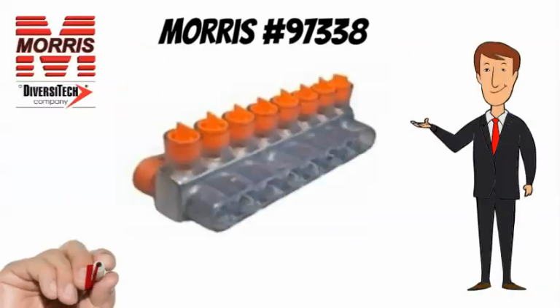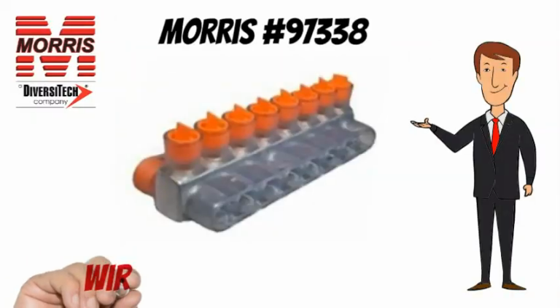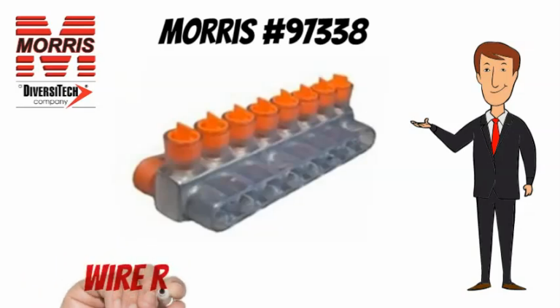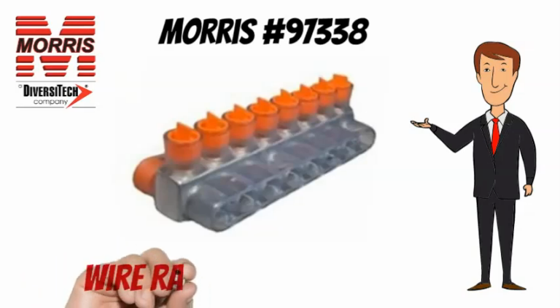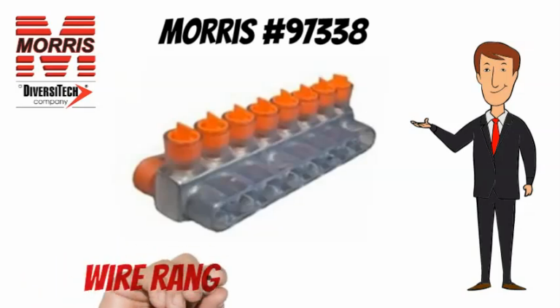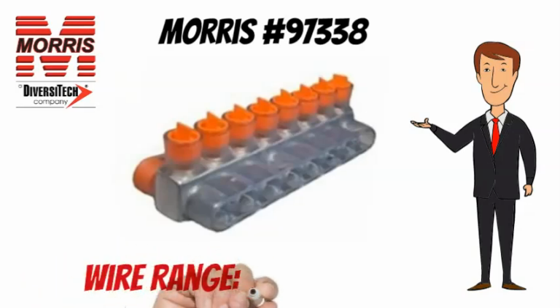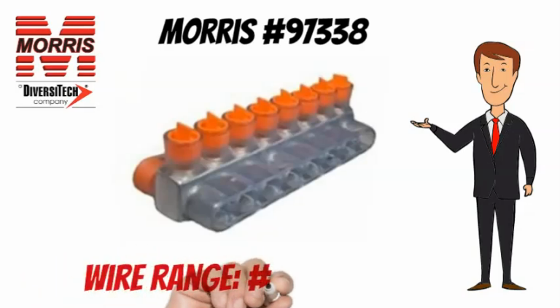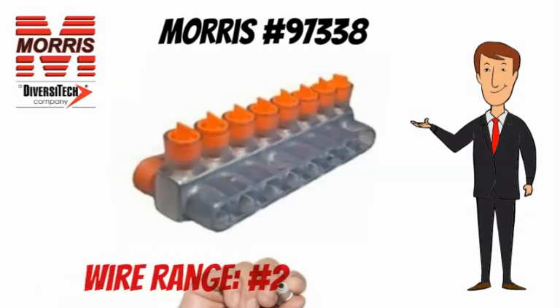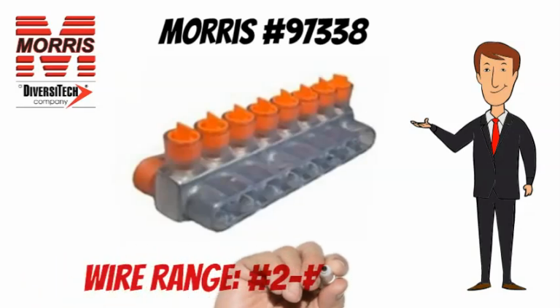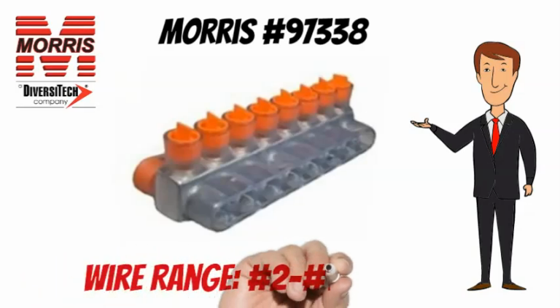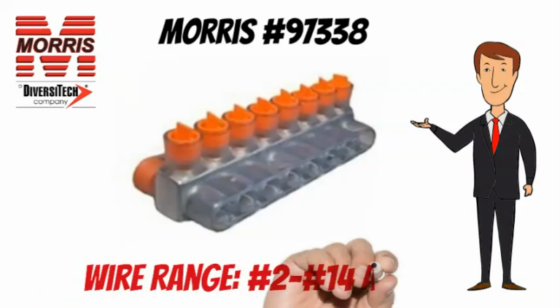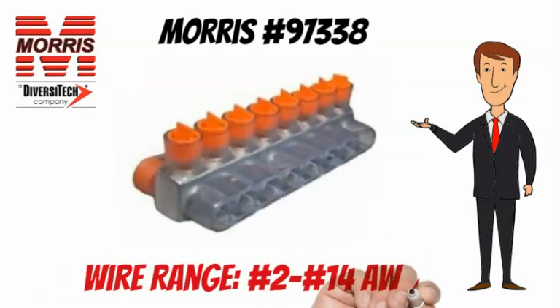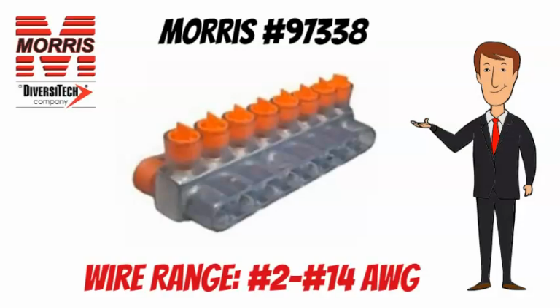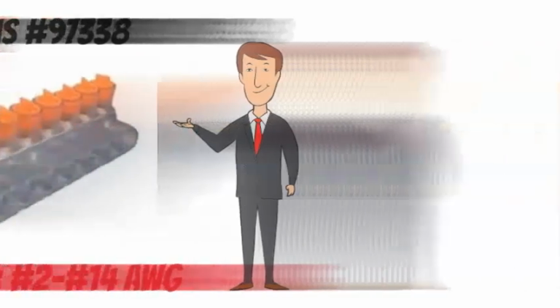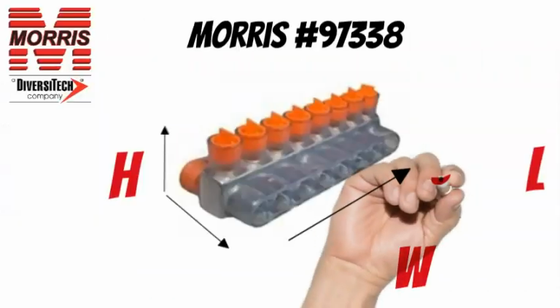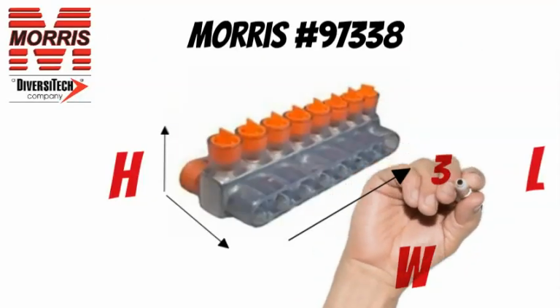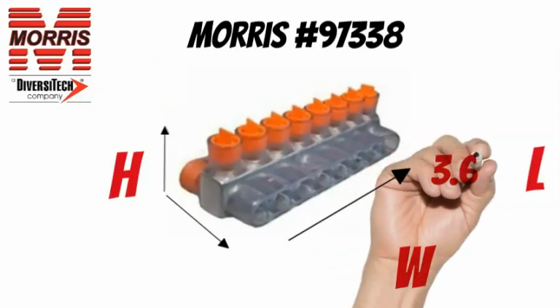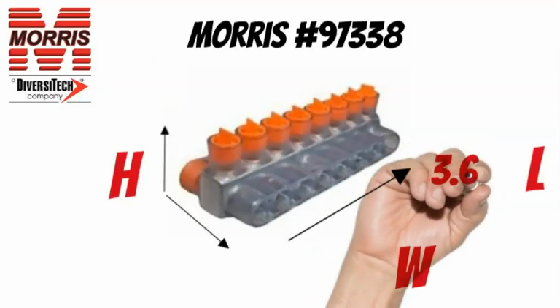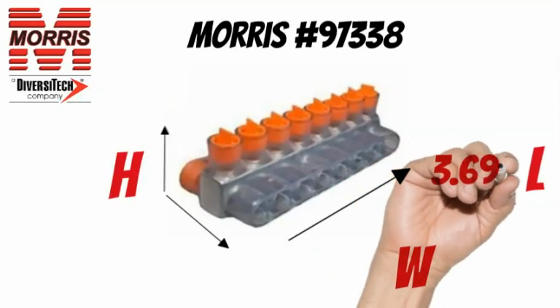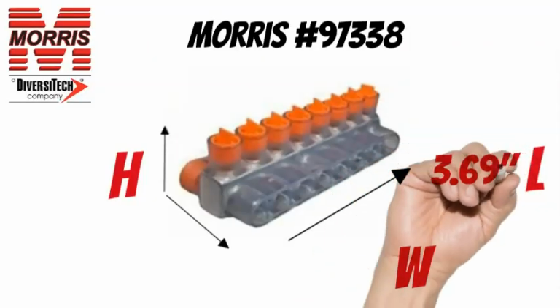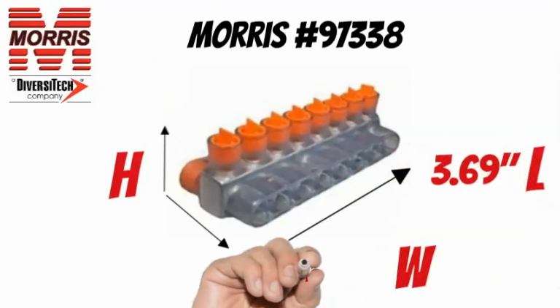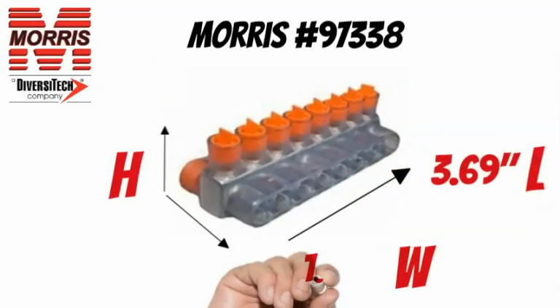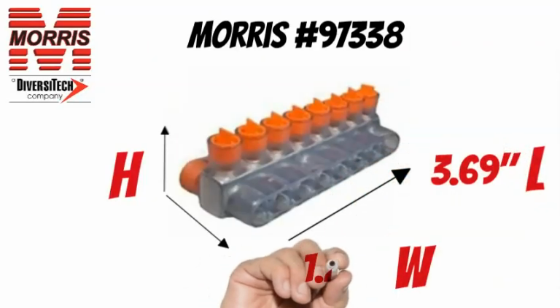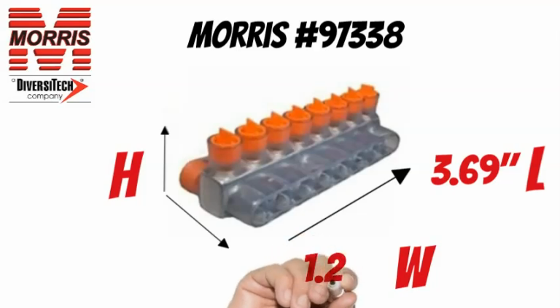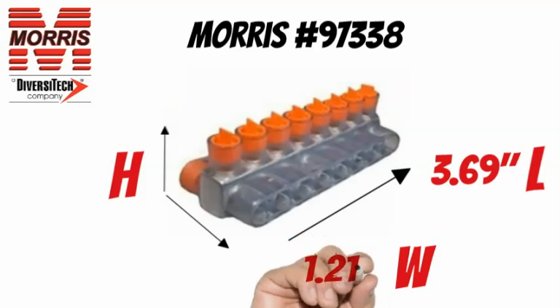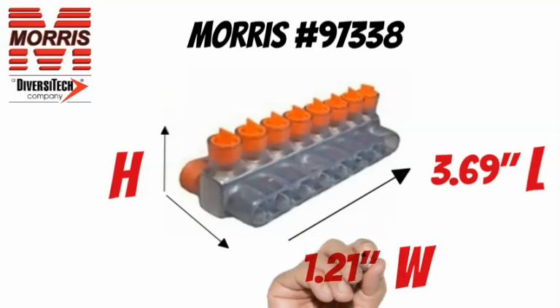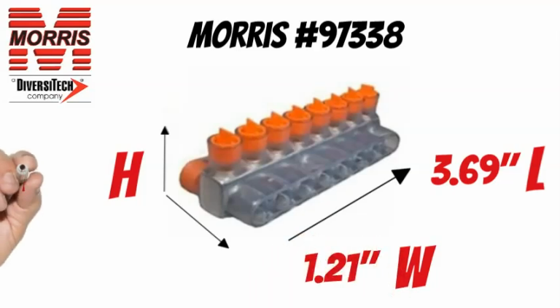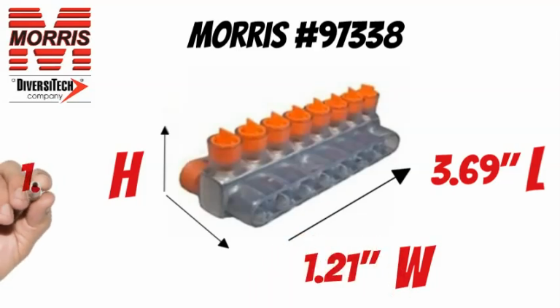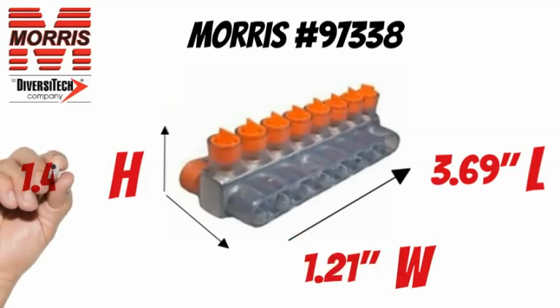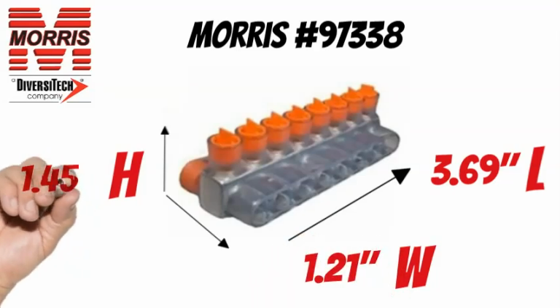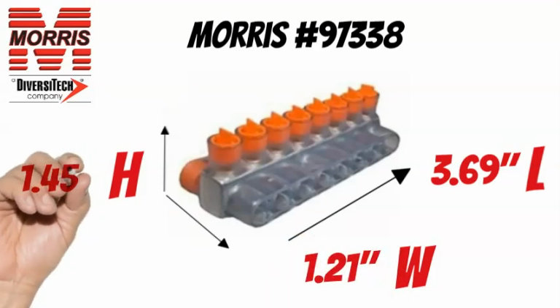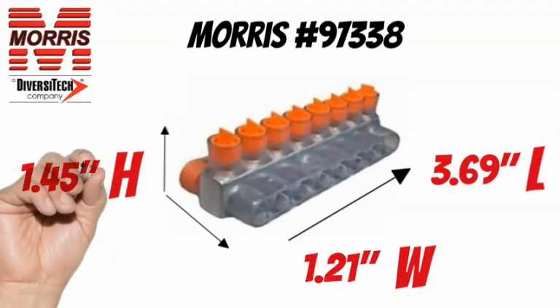The Morris No. 97338 has a wire range of No. 2 to No. 14 AWG. The Morris No. 97338 measures 3.69 inches long, 1.21 inches wide, and 1.45 inches tall.